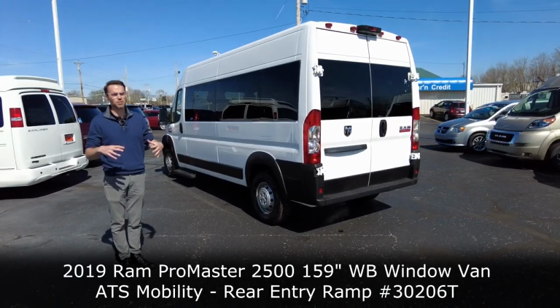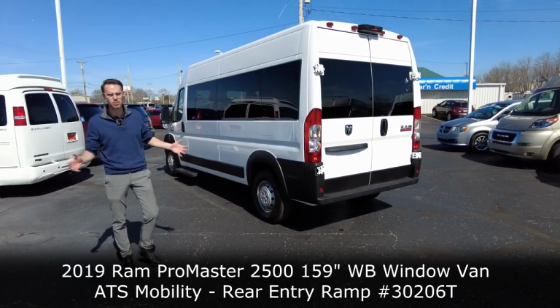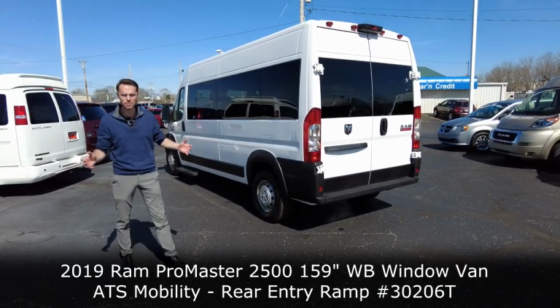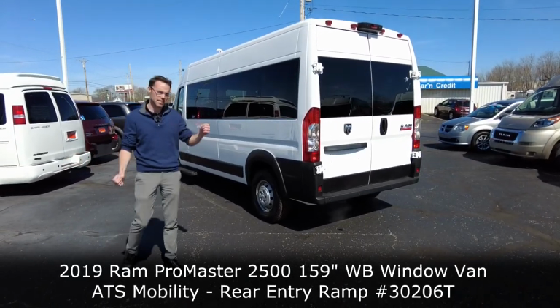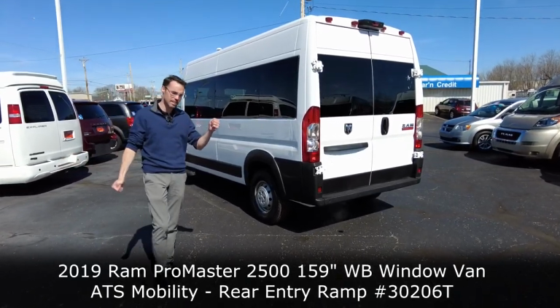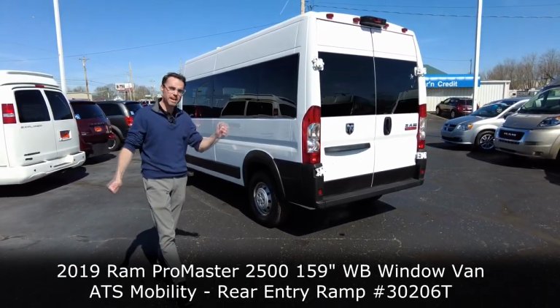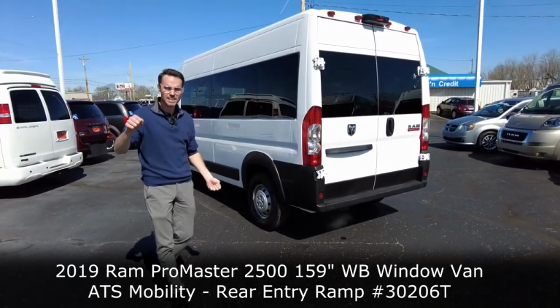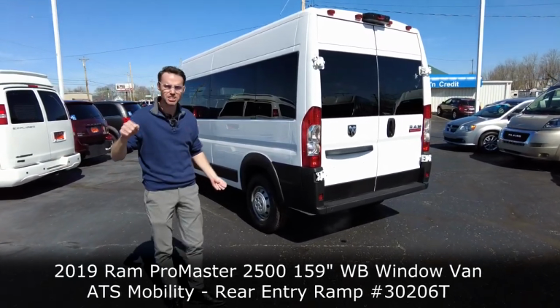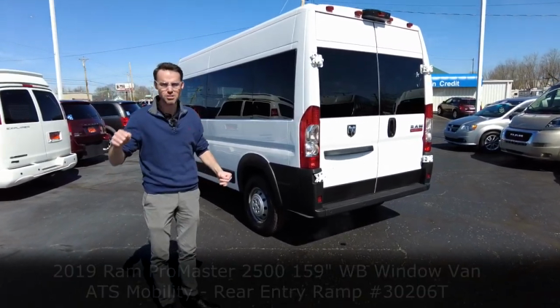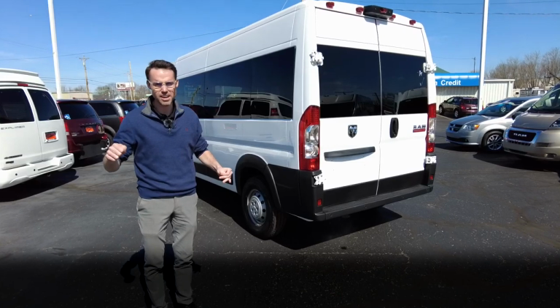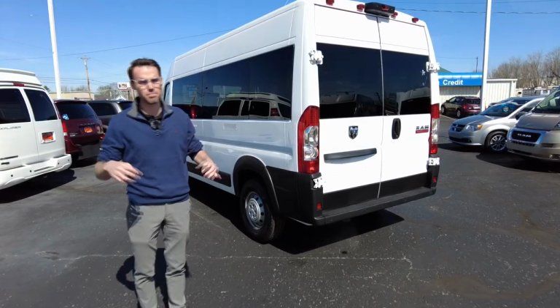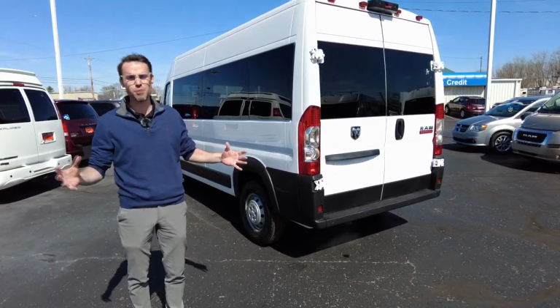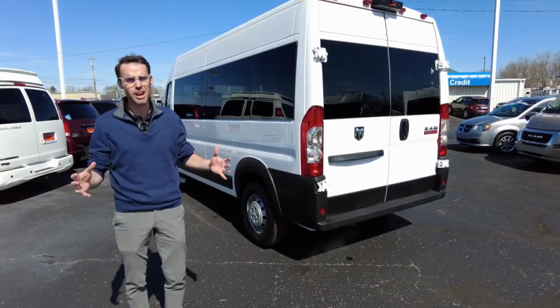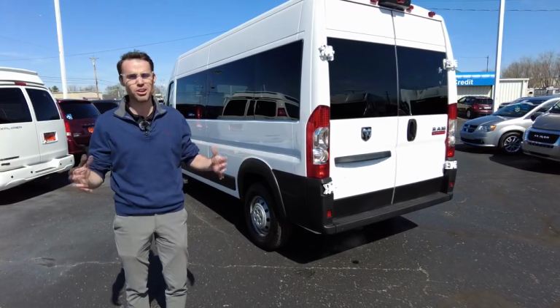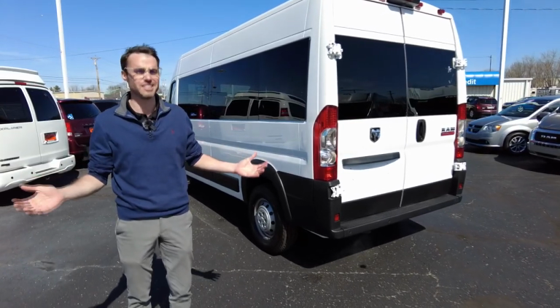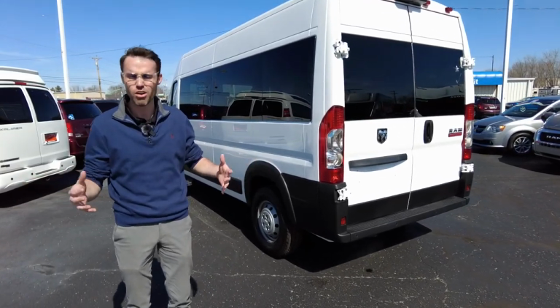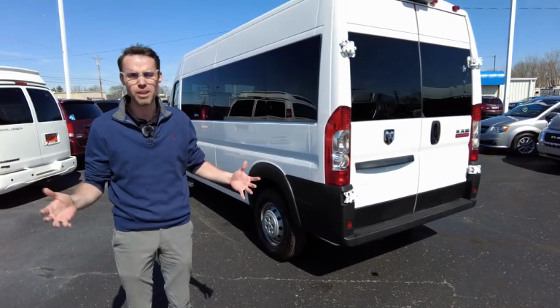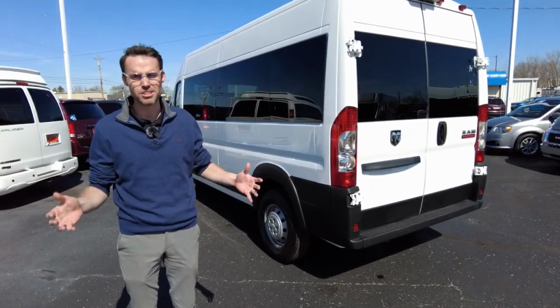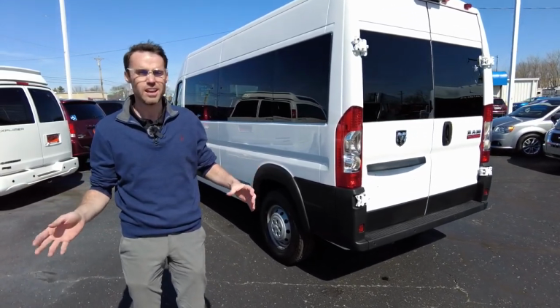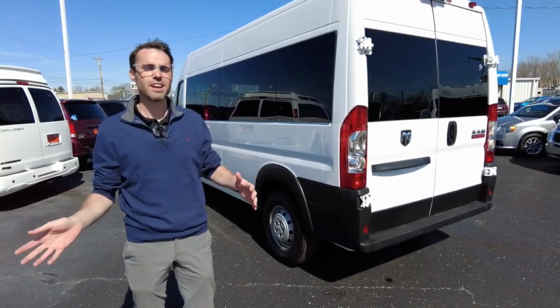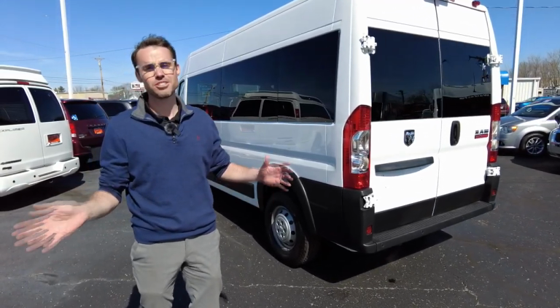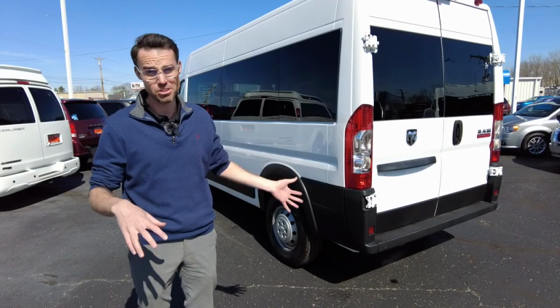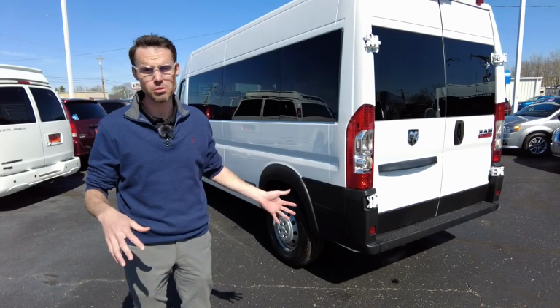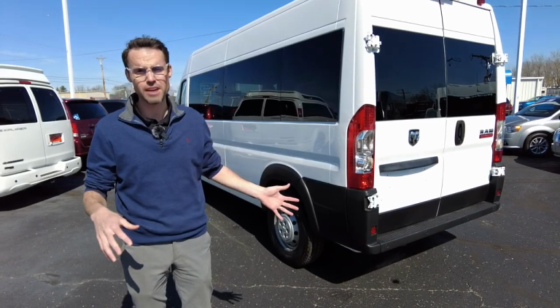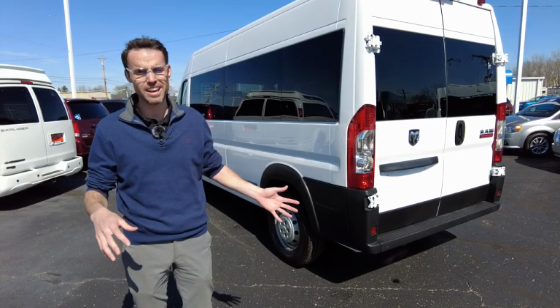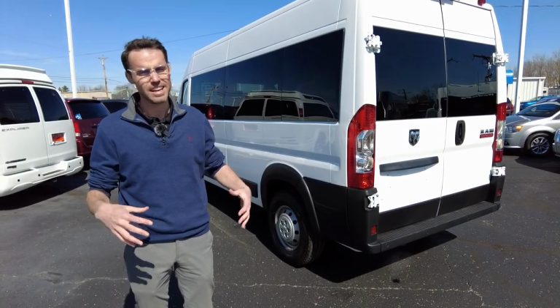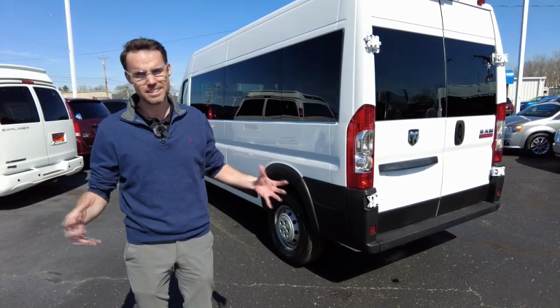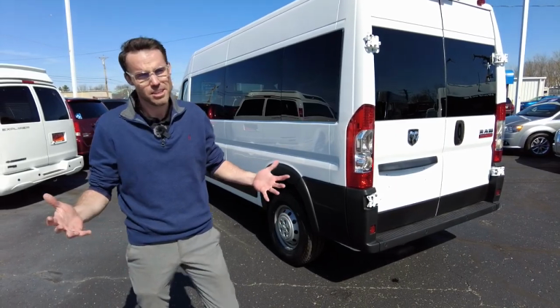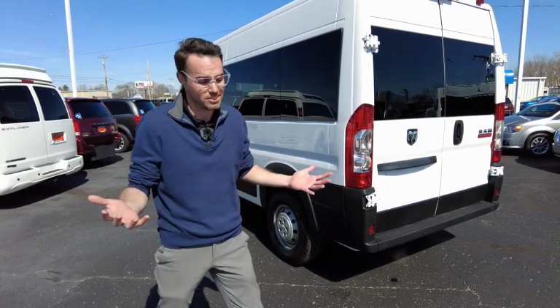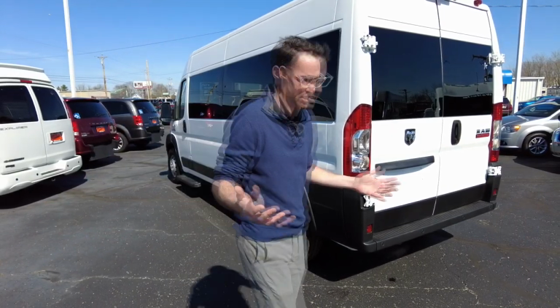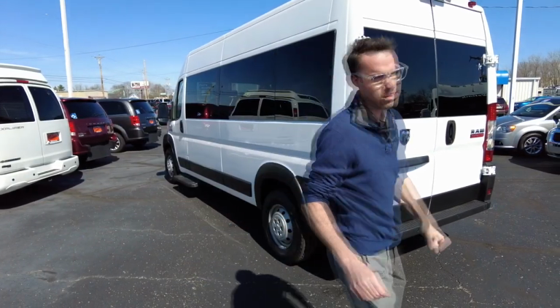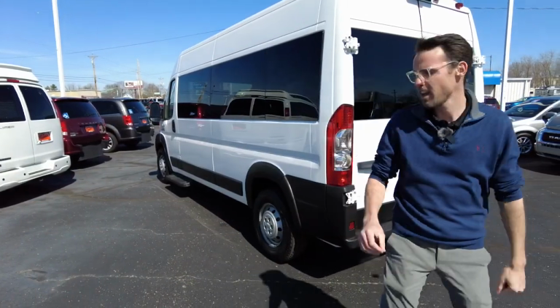This is a front-wheel drive van. It's got the best-in-class turning radius, and being front-wheel drive, you can drive this in the snow and all weather conditions. A lot of the competition still use a rear-wheel drive van, and that just doesn't work in the snow.